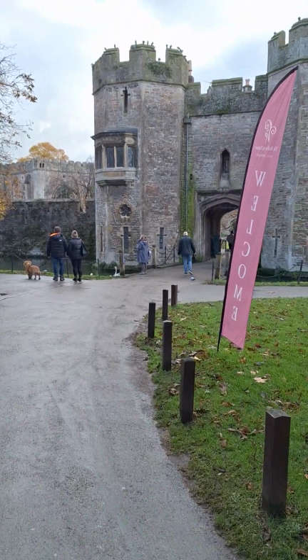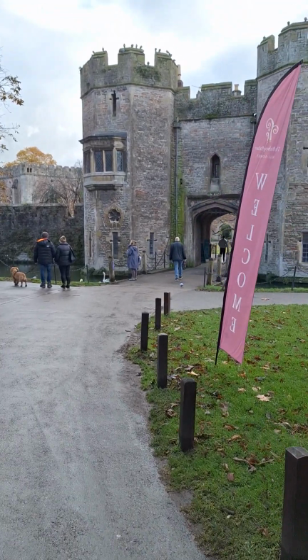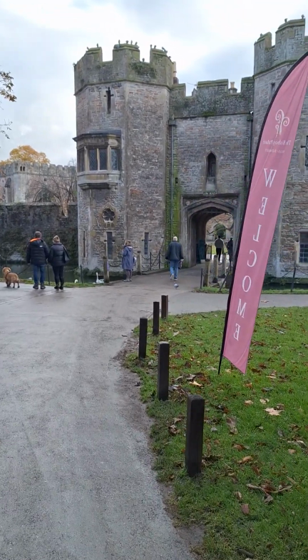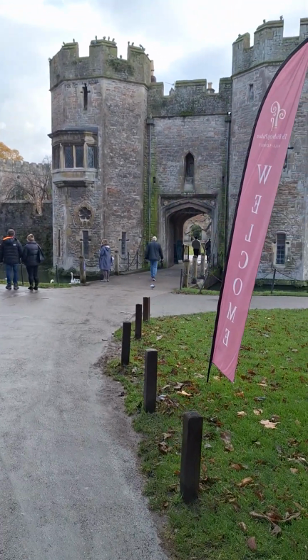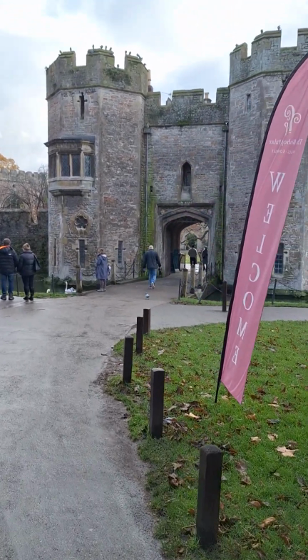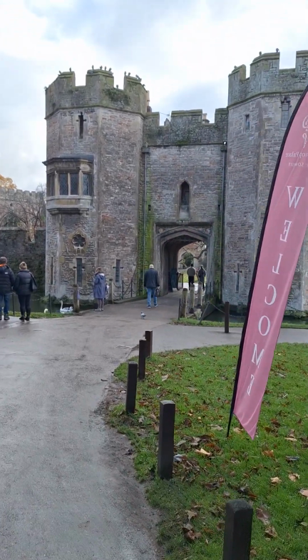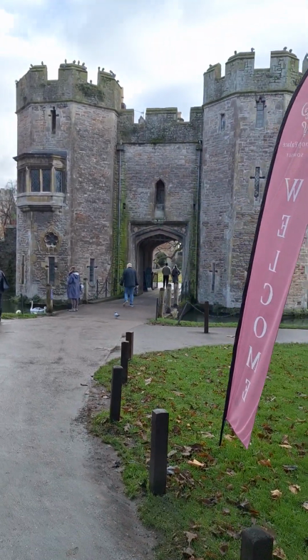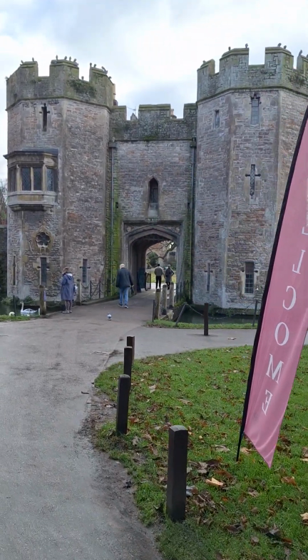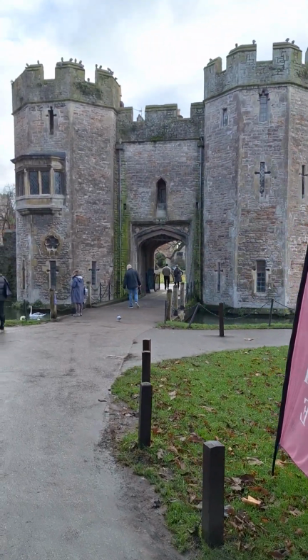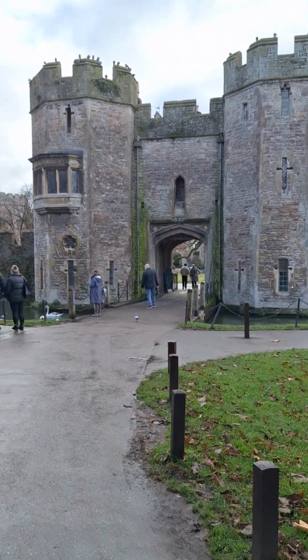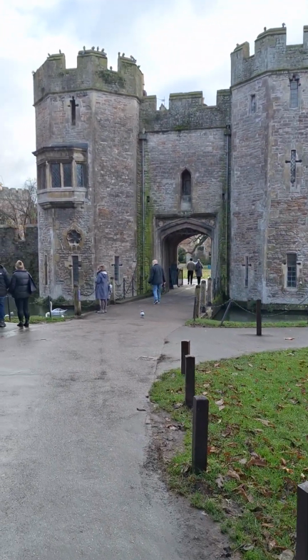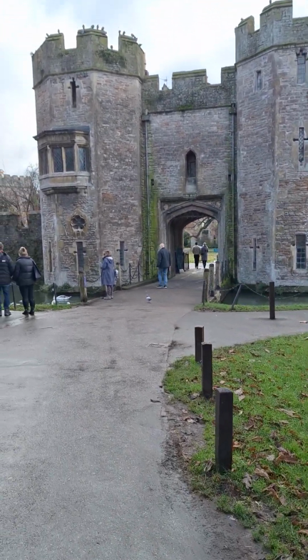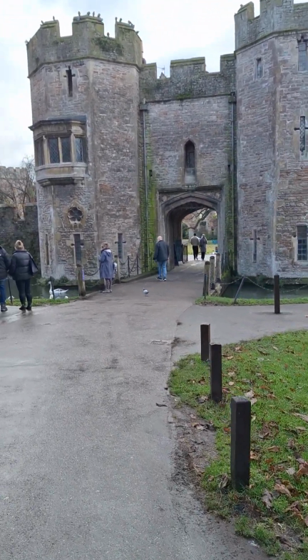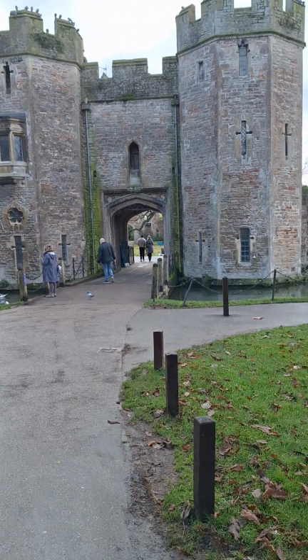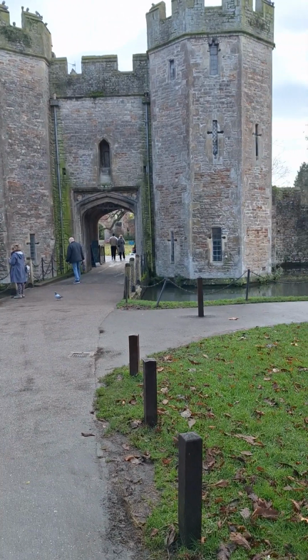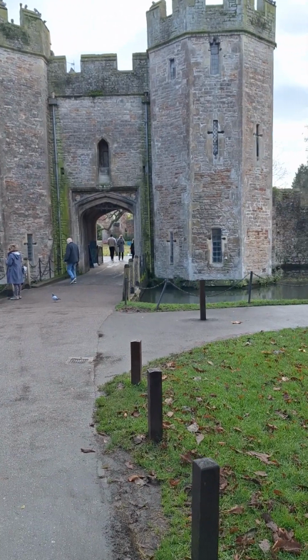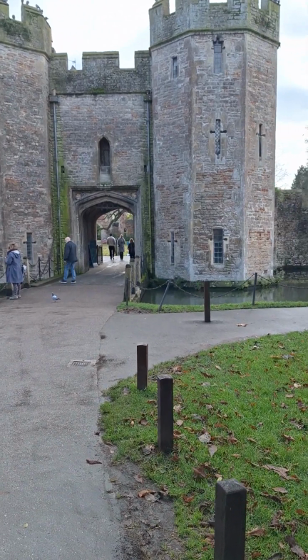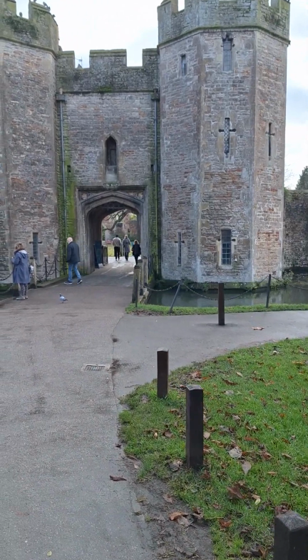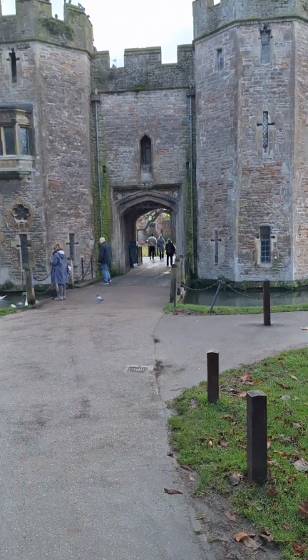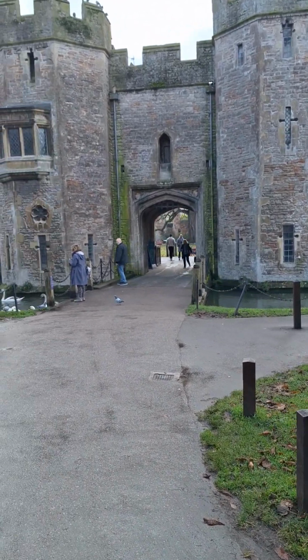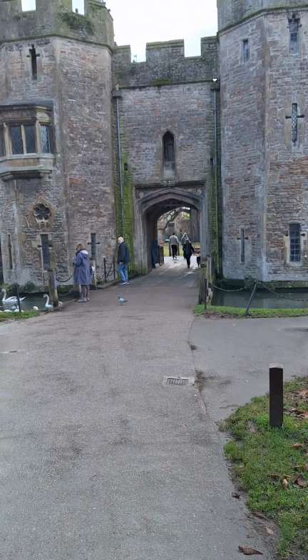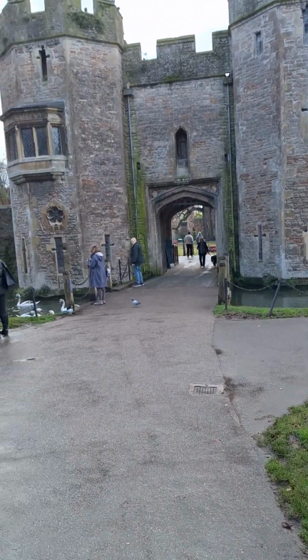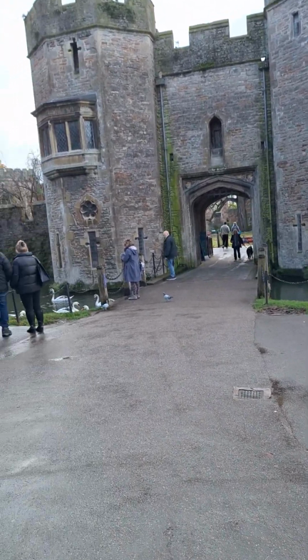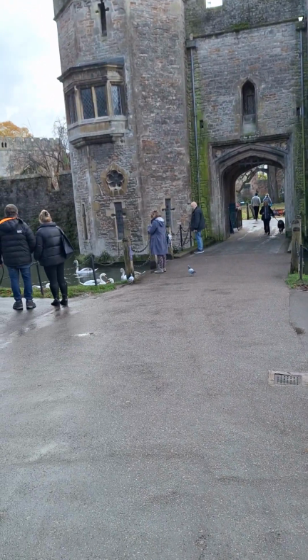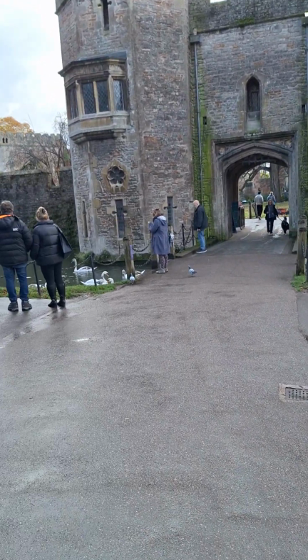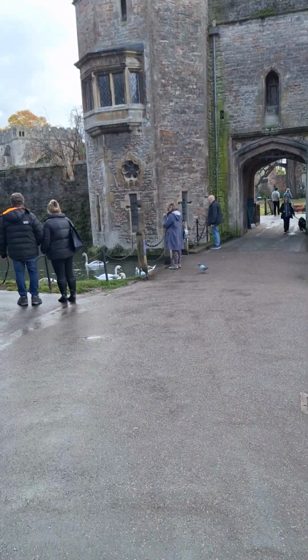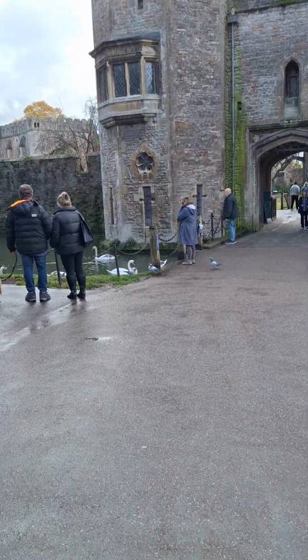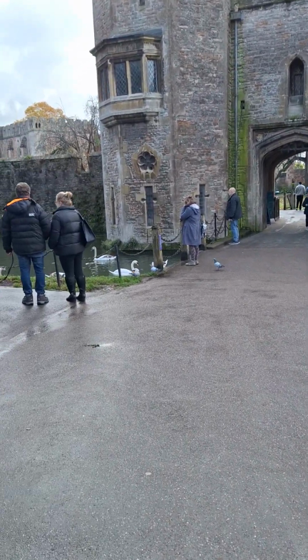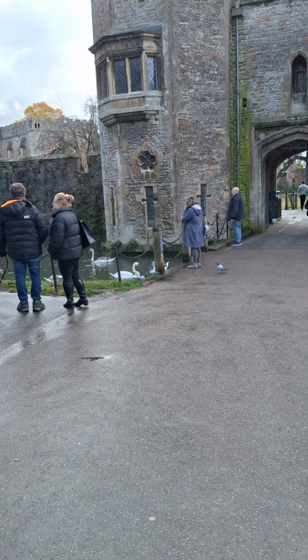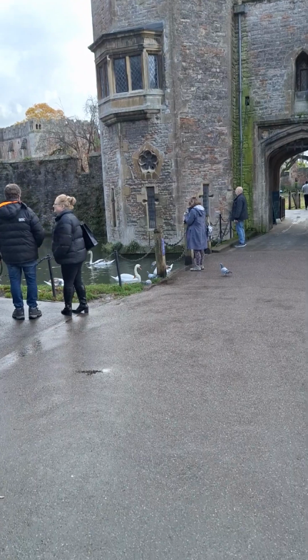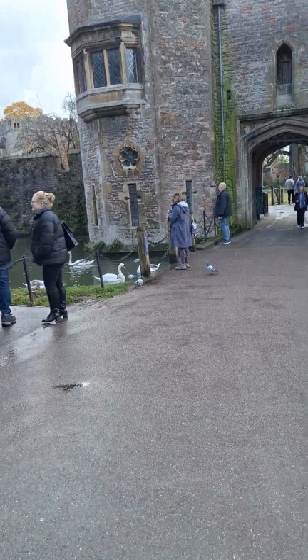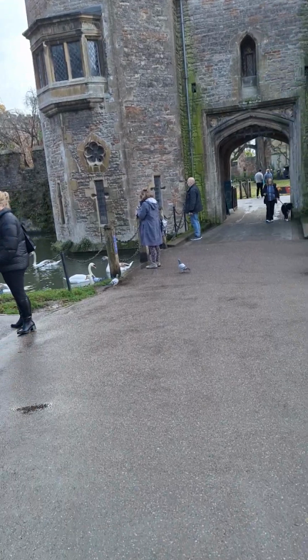Beautiful gates there, look at that. And the turrets. I shall try and get a close-up of these swans.